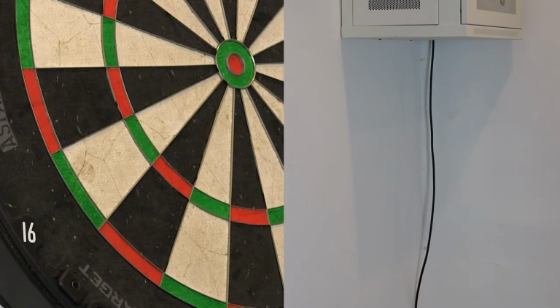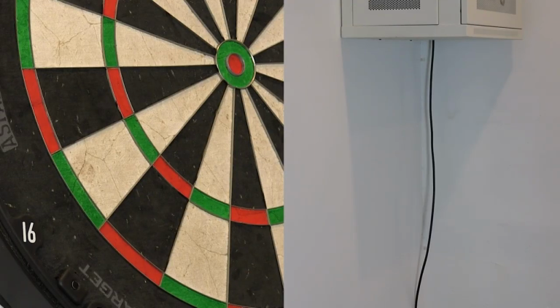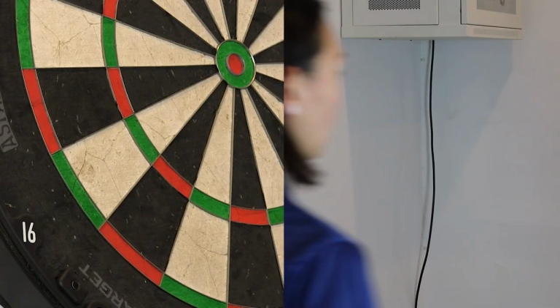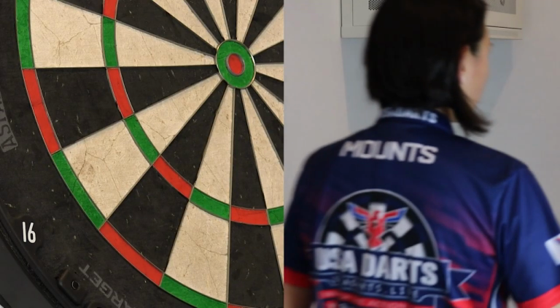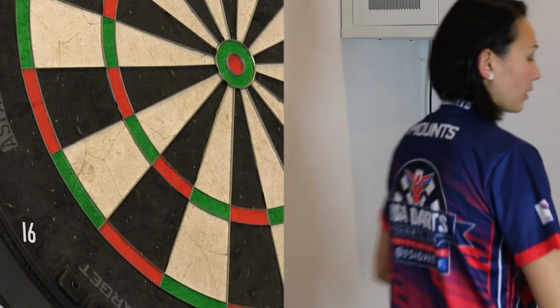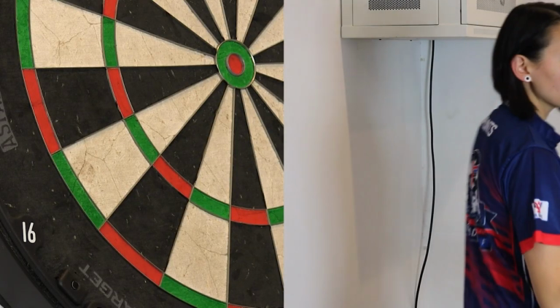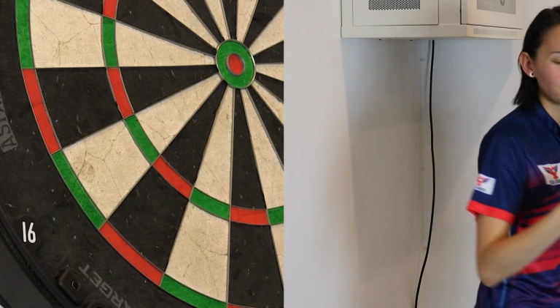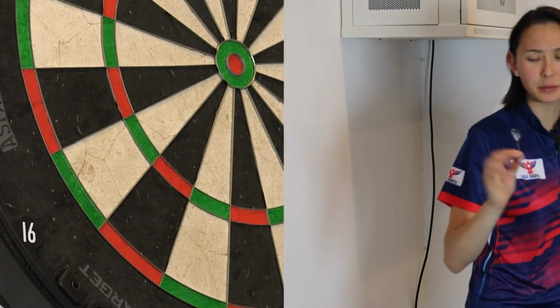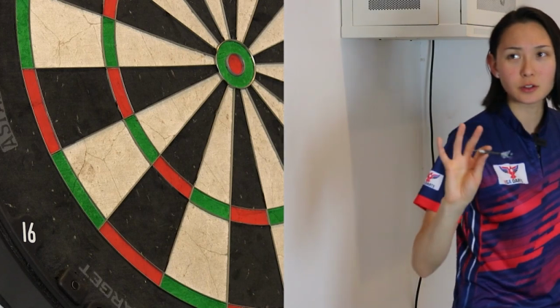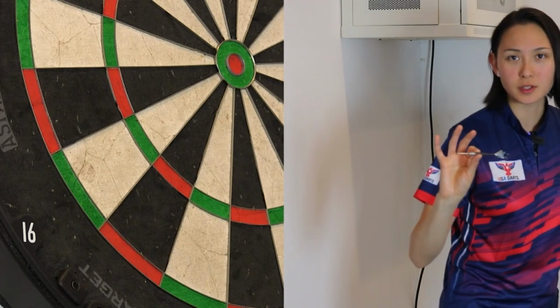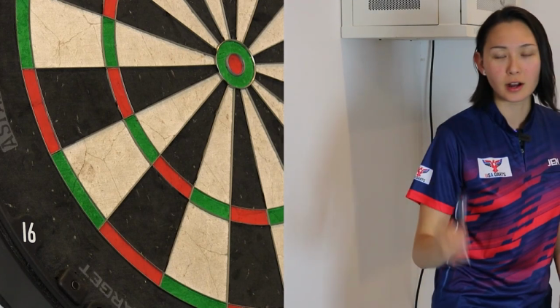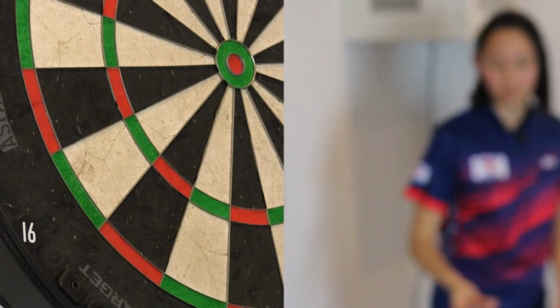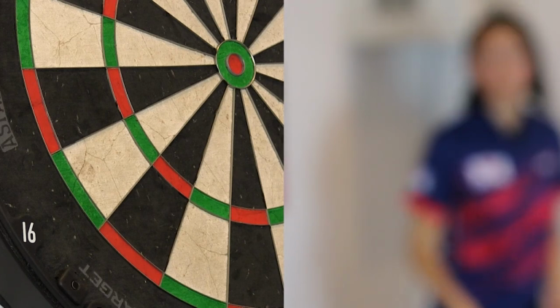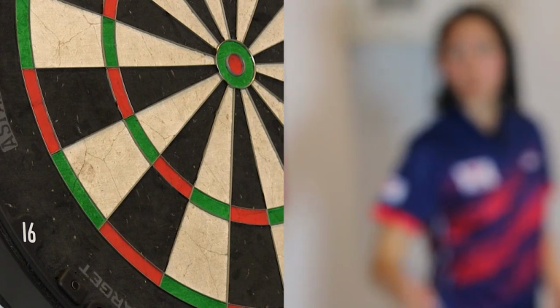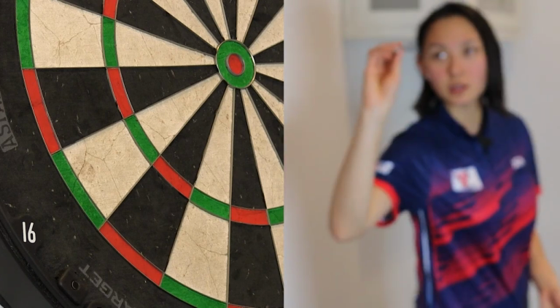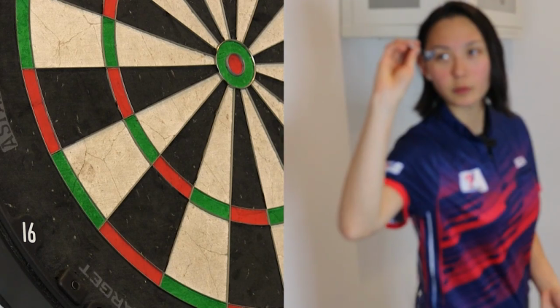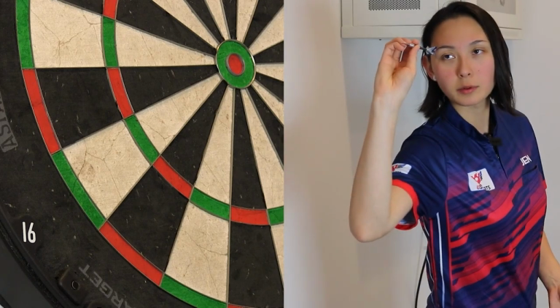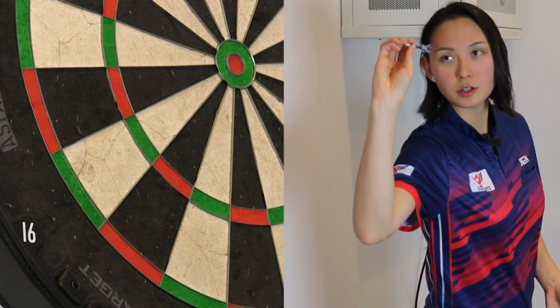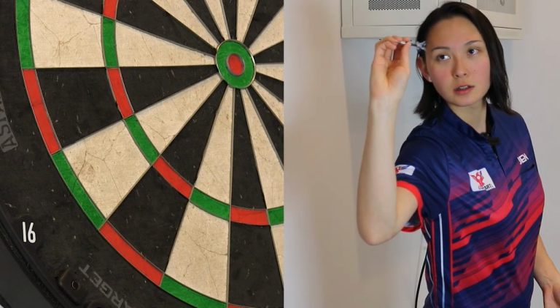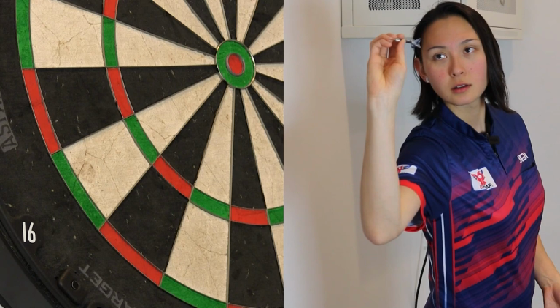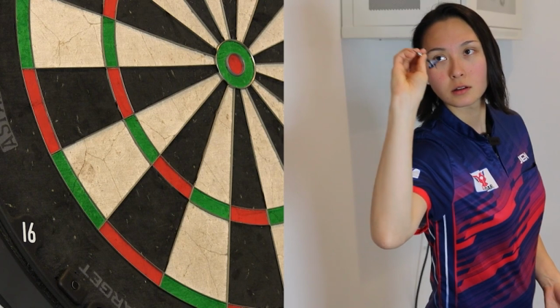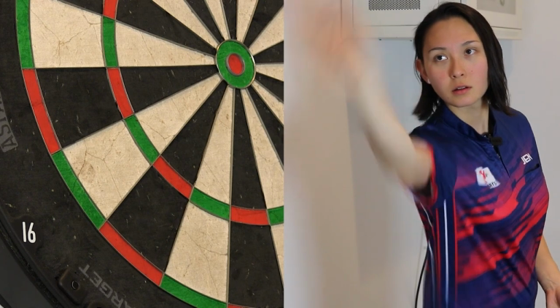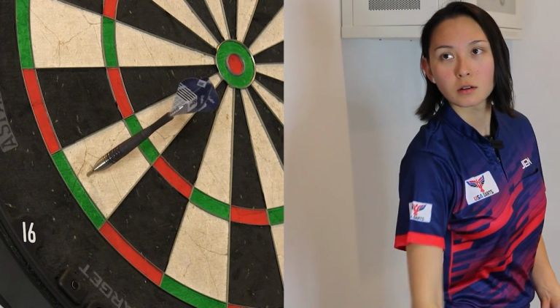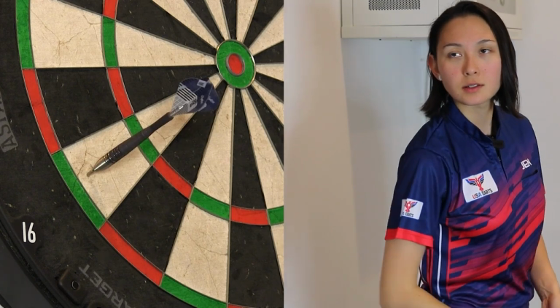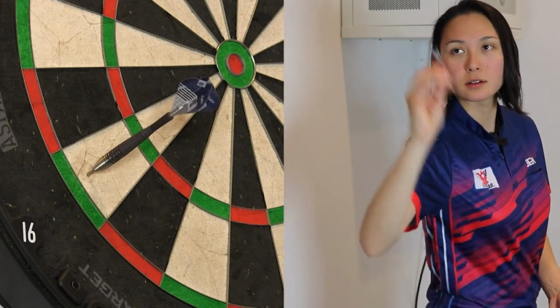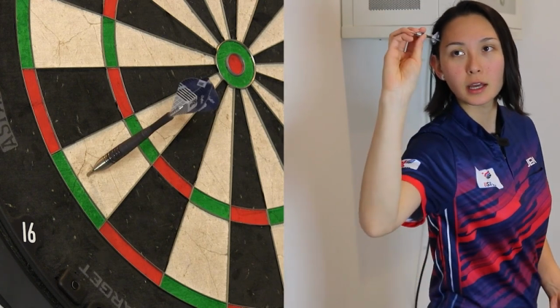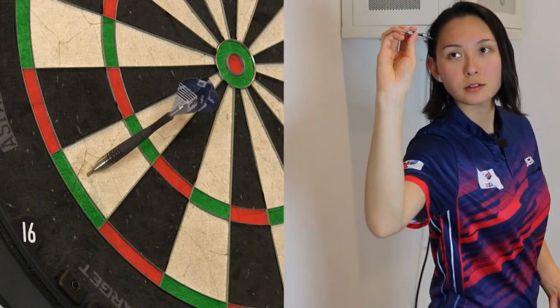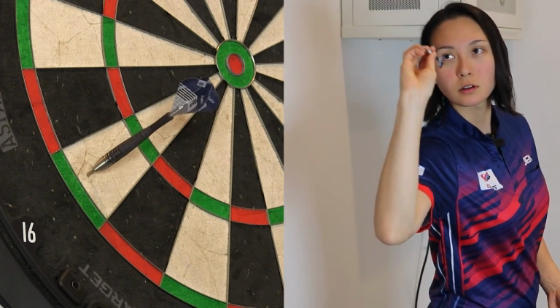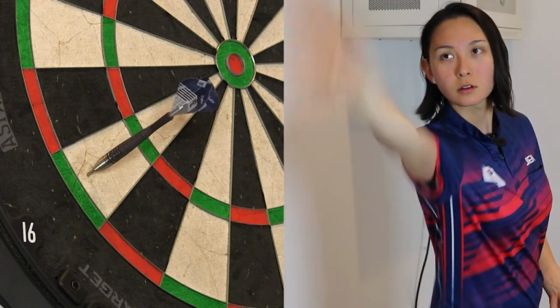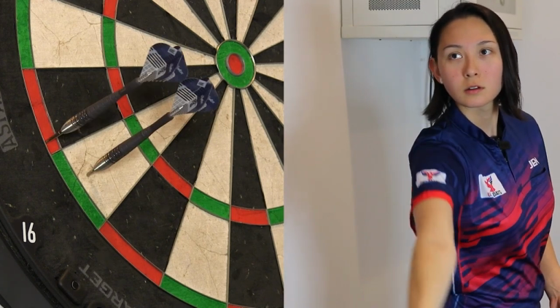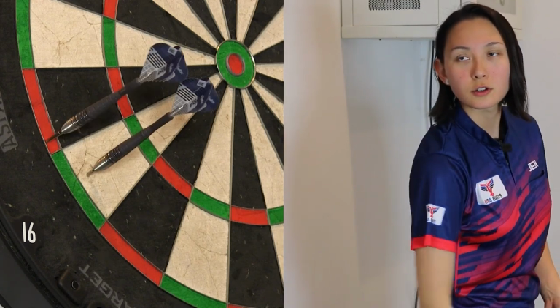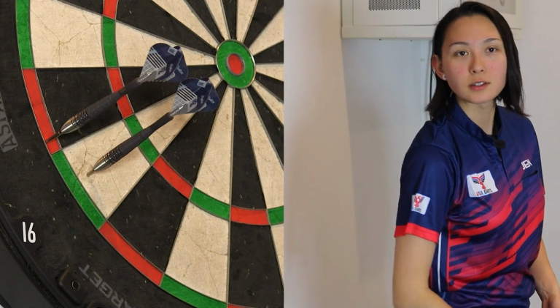Let's finish up on doubles — going for a 32 out. Continuing to grip in the center, just before that bulbous section. Inside double eight — there she is.